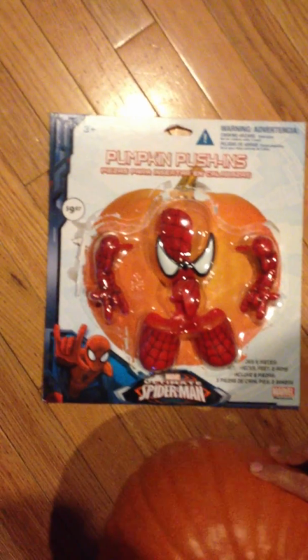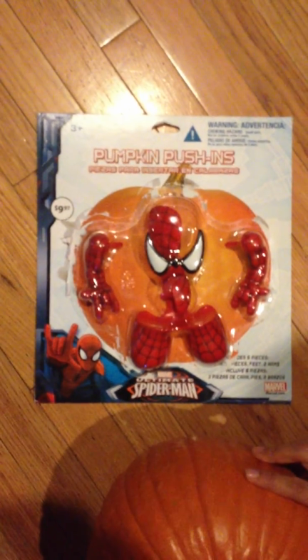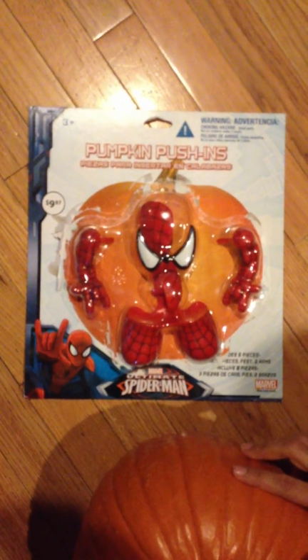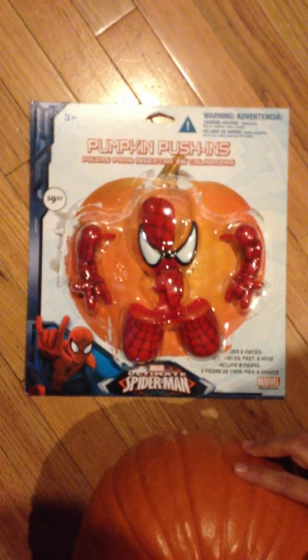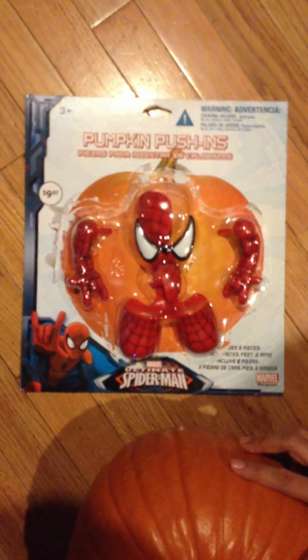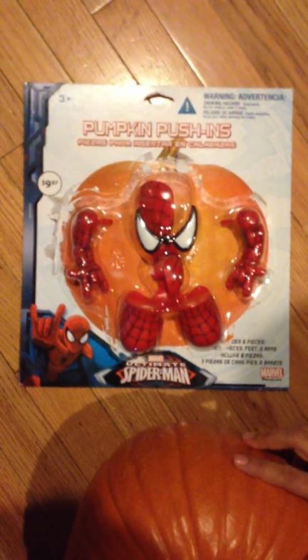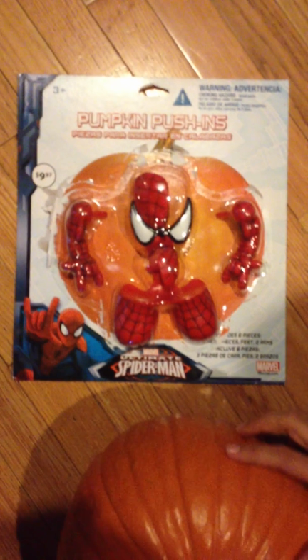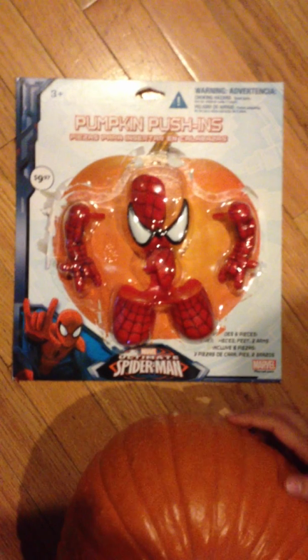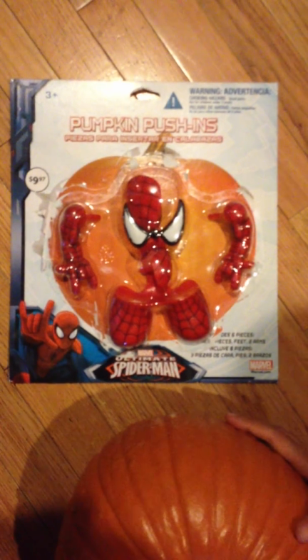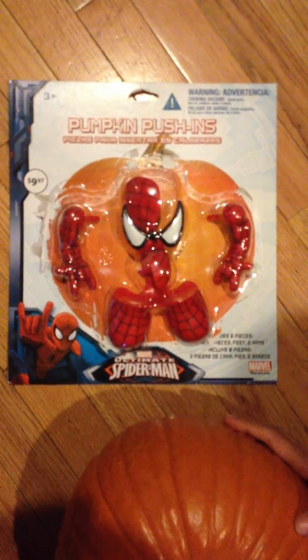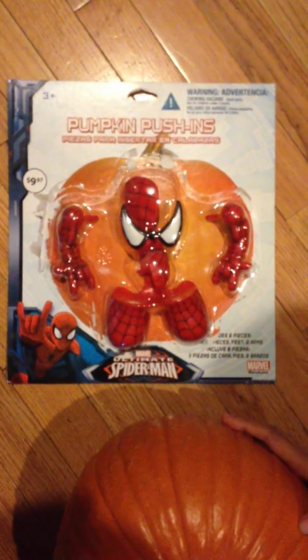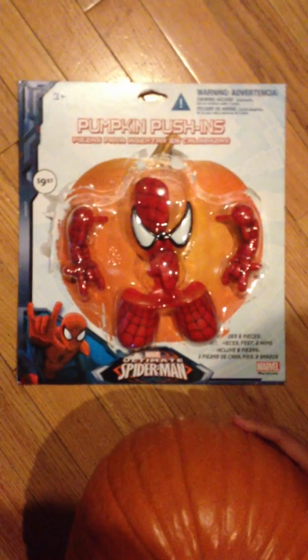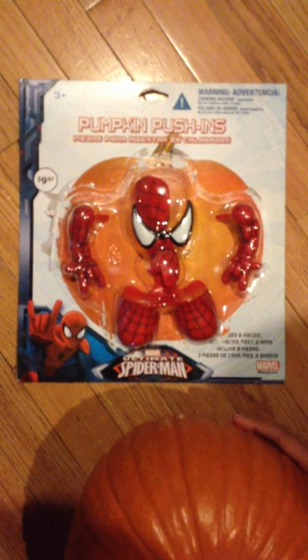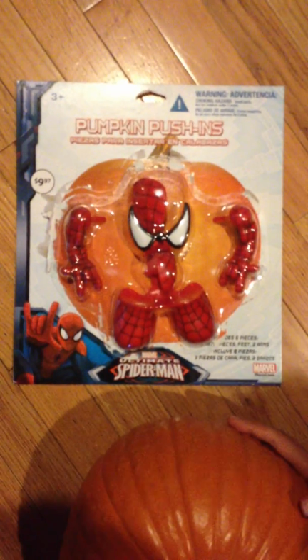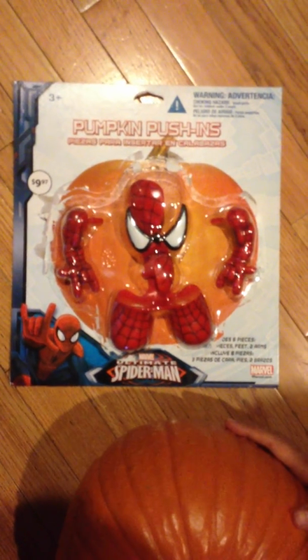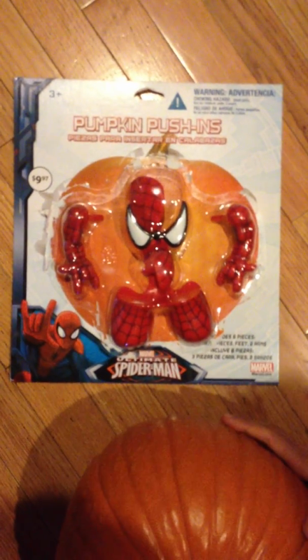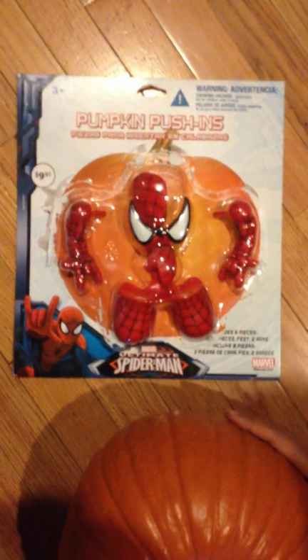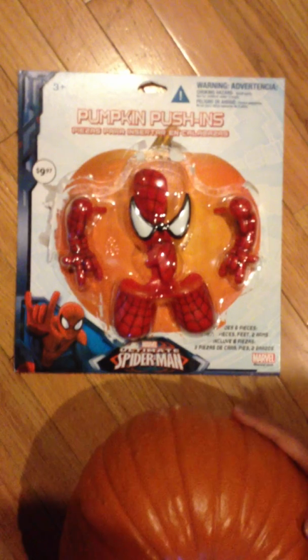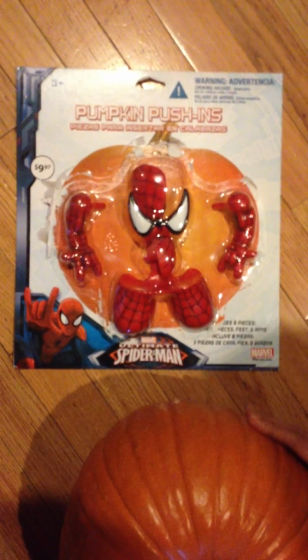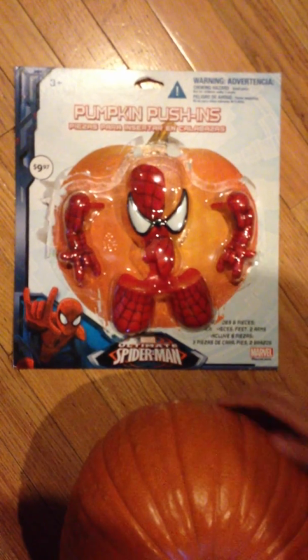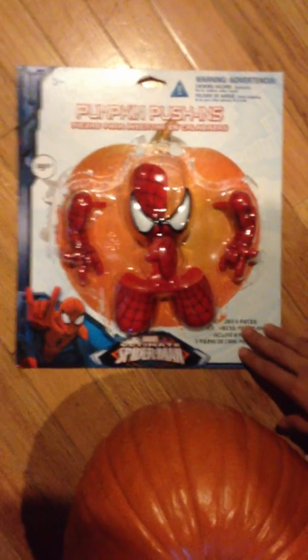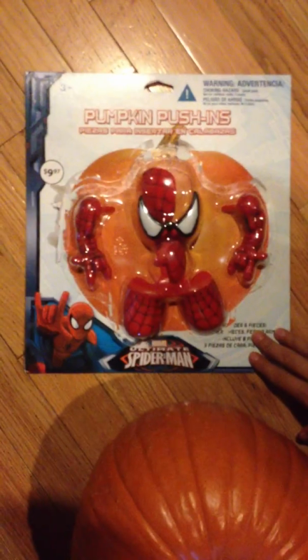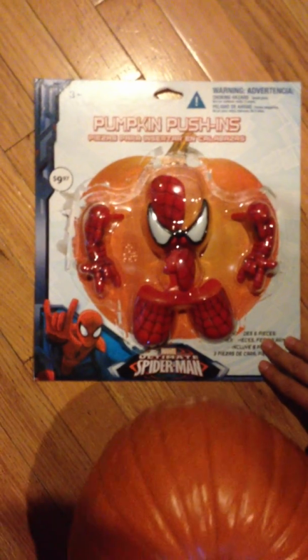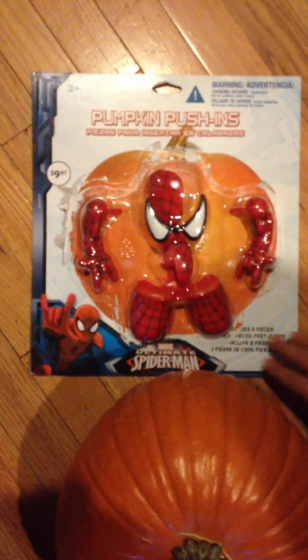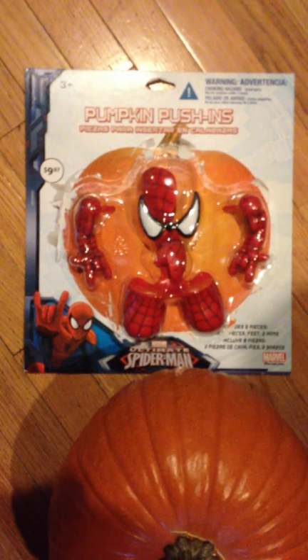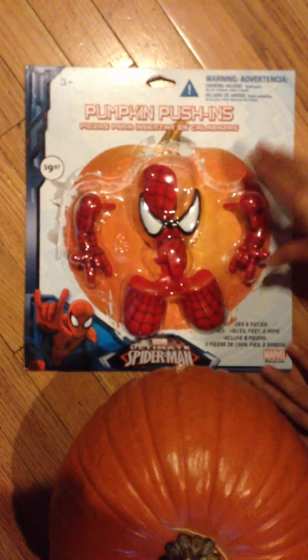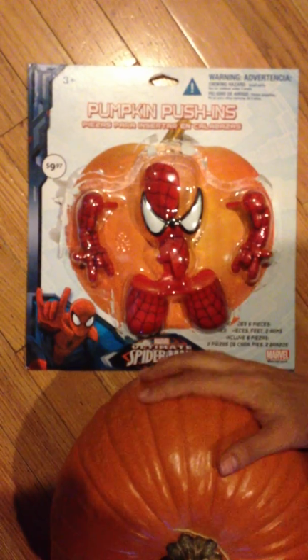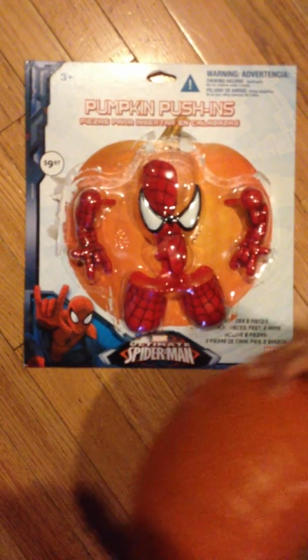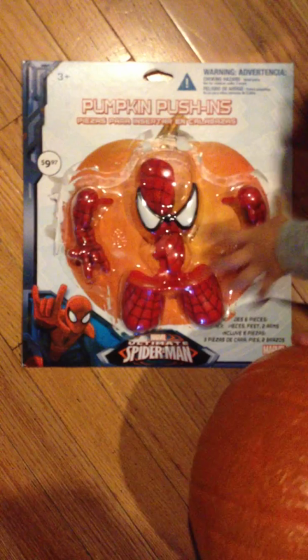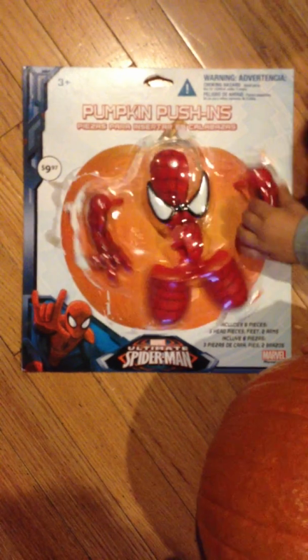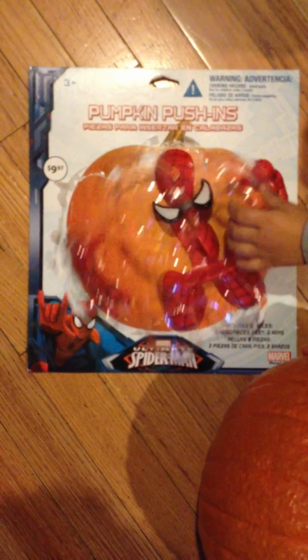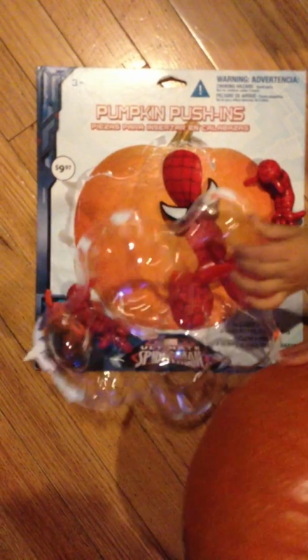Spider-Man, Trick-or-Treat, Pumpkin, and Parts. He said Spider-Man, Trick-or-Treat, Pumpkin, and Parts. Wow. So we're going to try to make our pumpkin into Spider-Man.